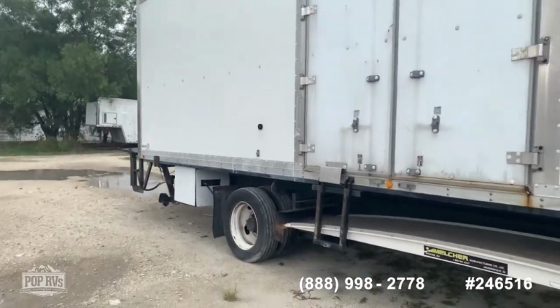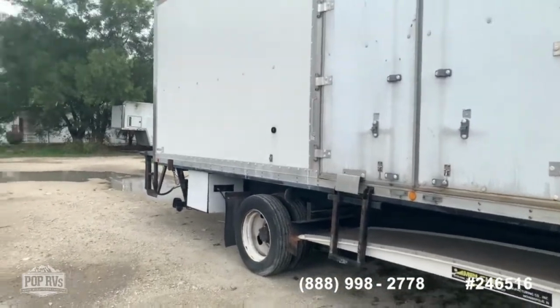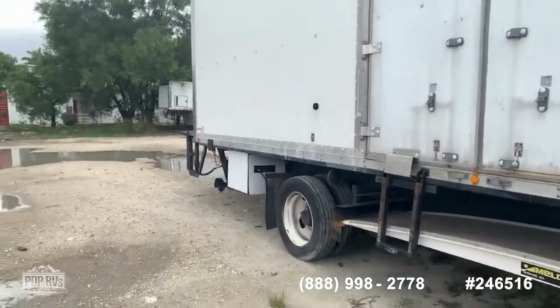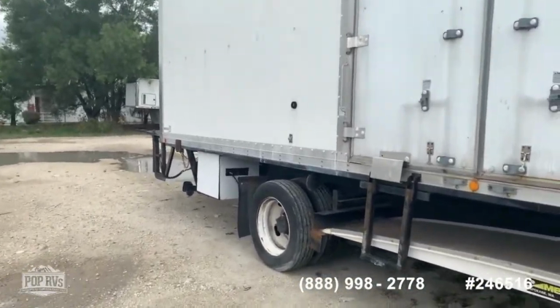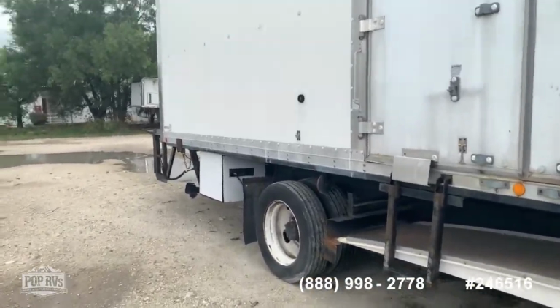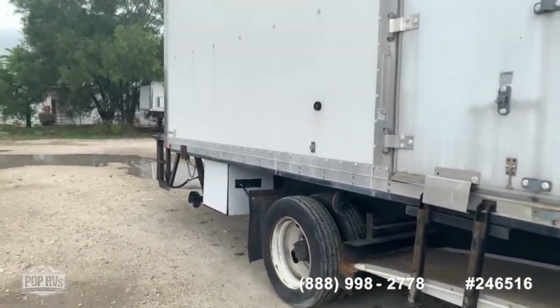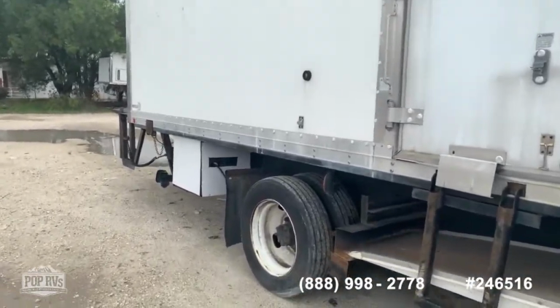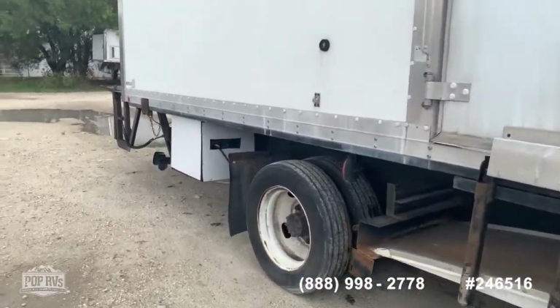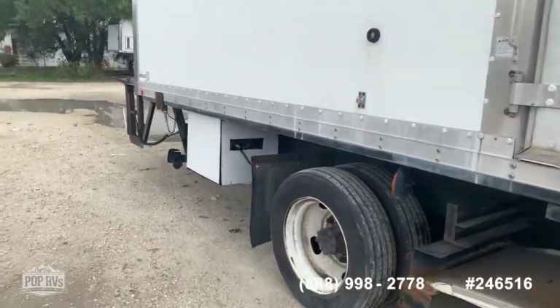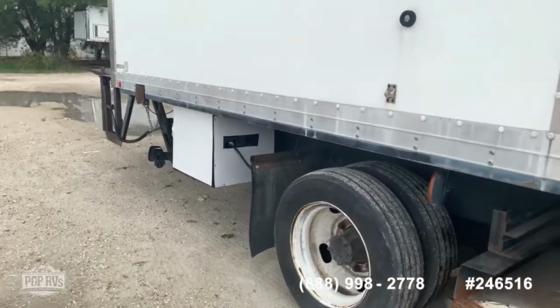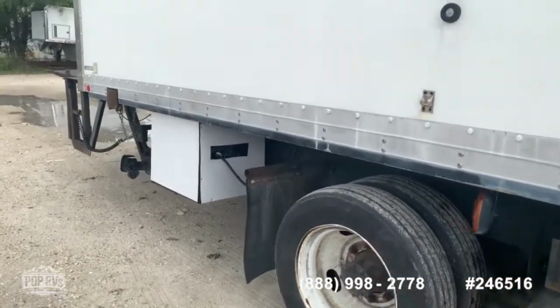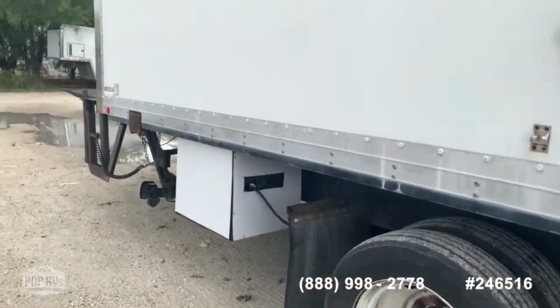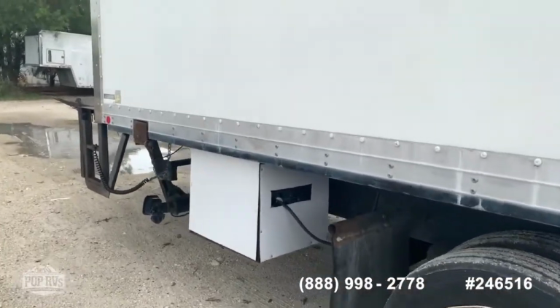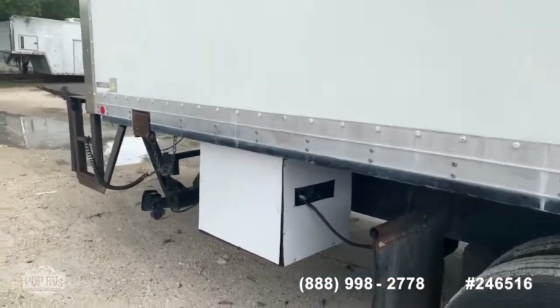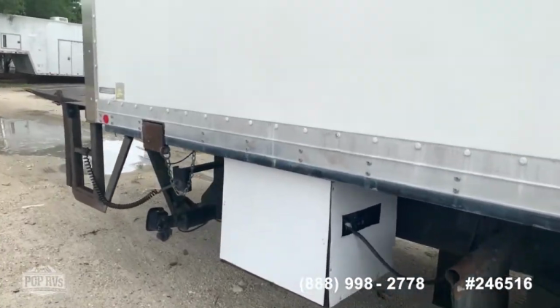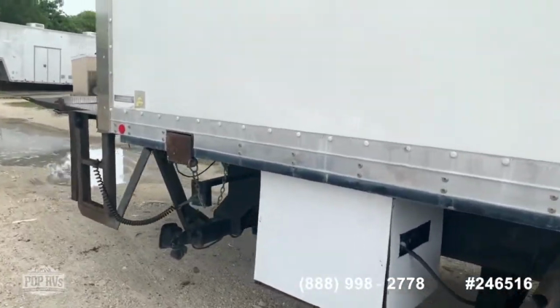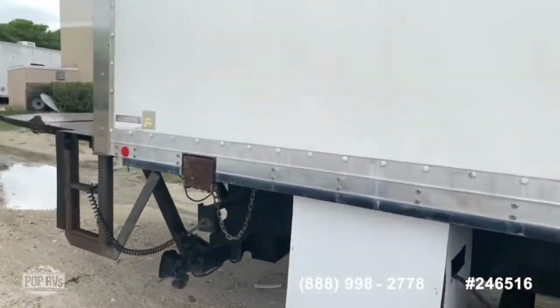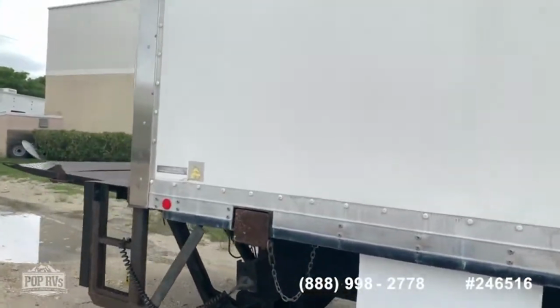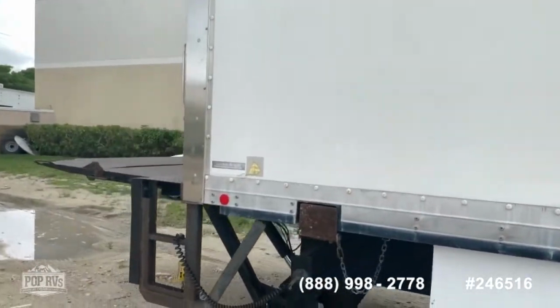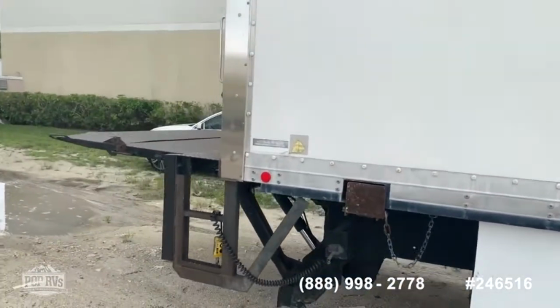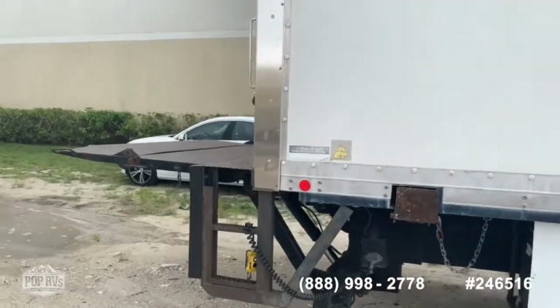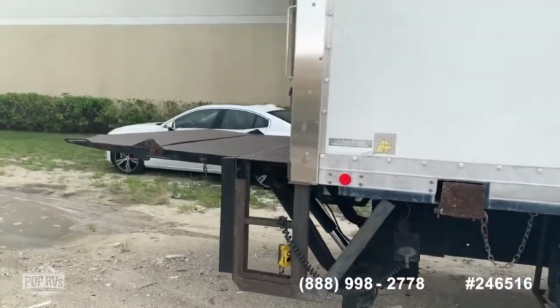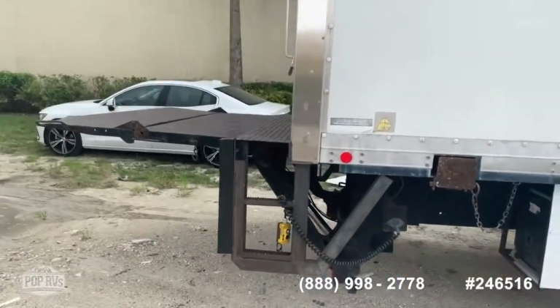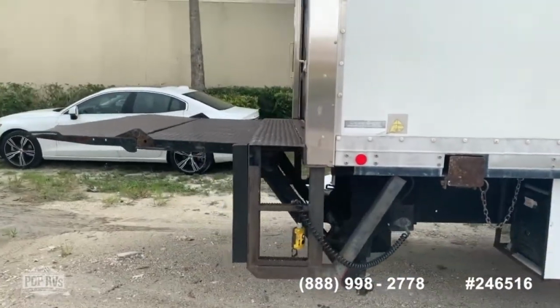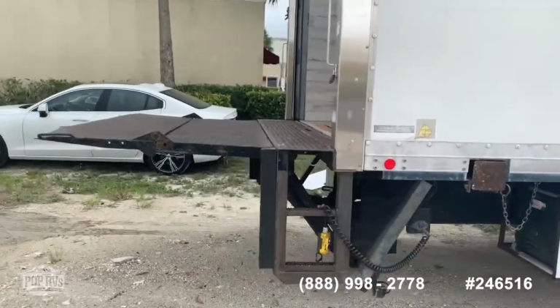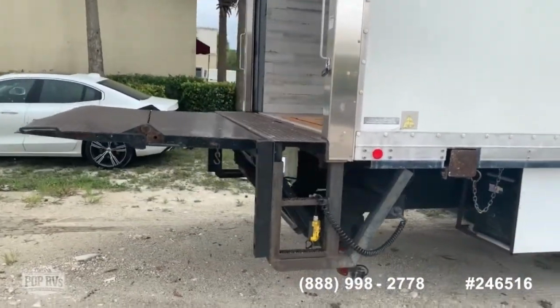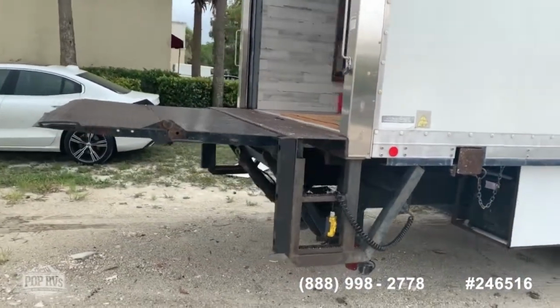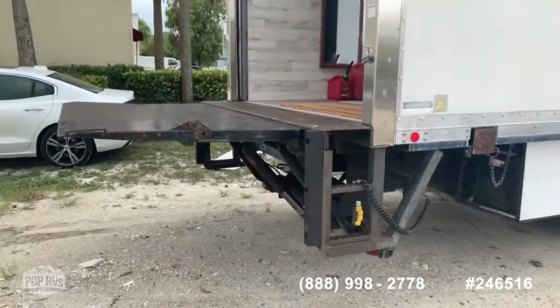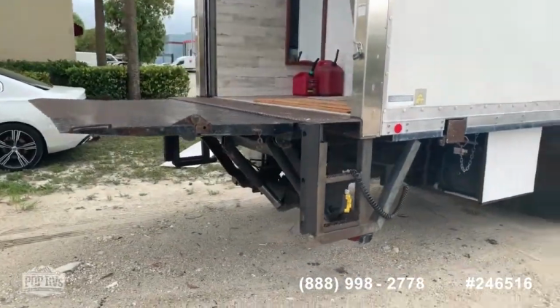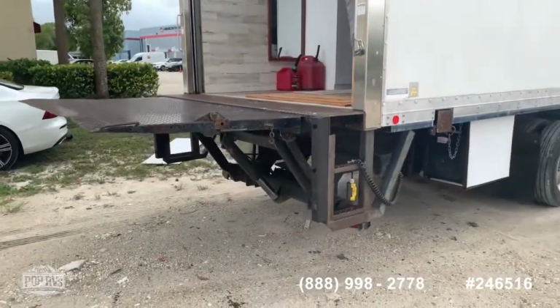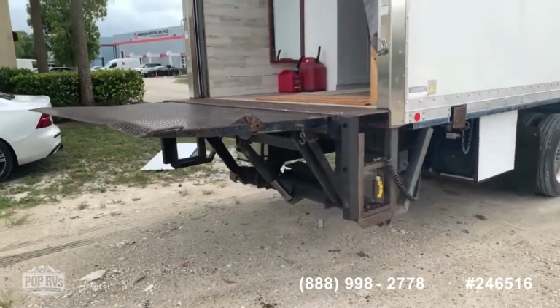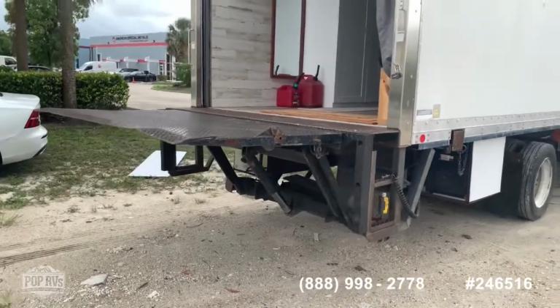As you can hear, the generator is pretty quiet. It runs everything inside. This particular unit also comes with a hydraulic platform in the back, which allows for easy access.